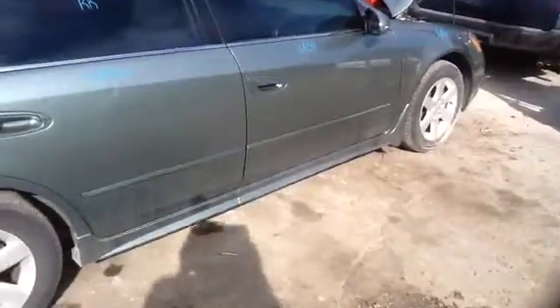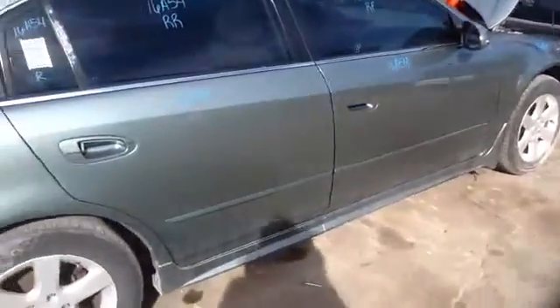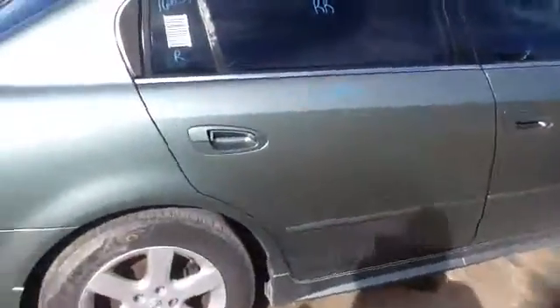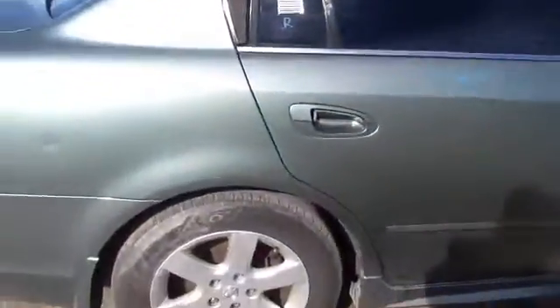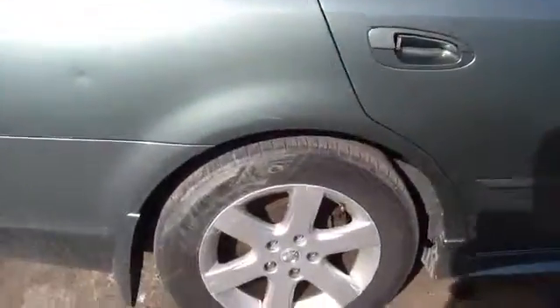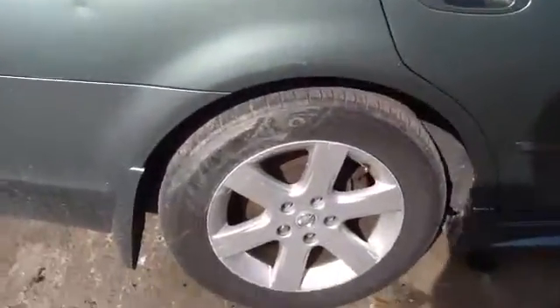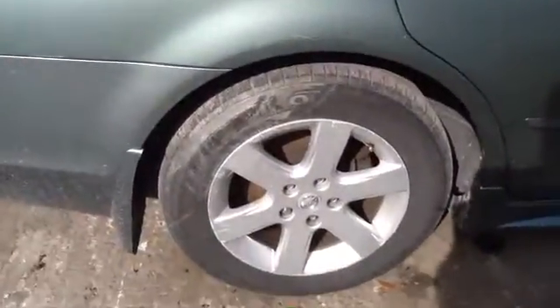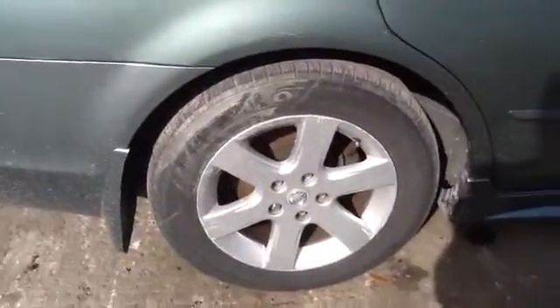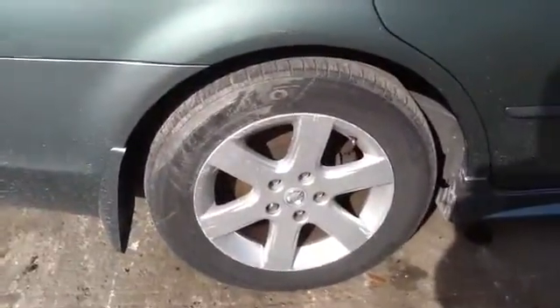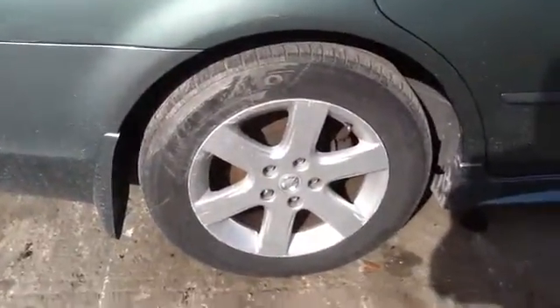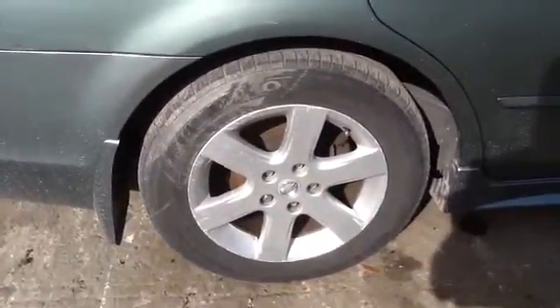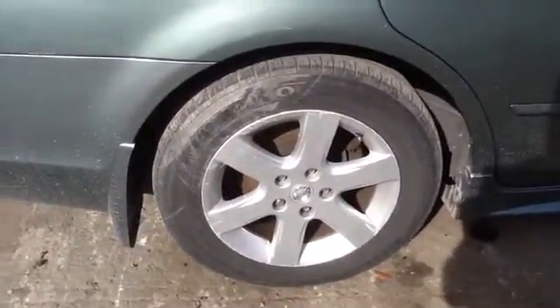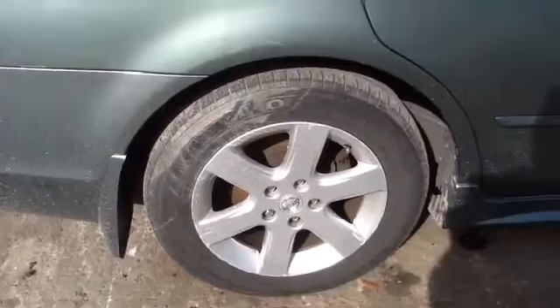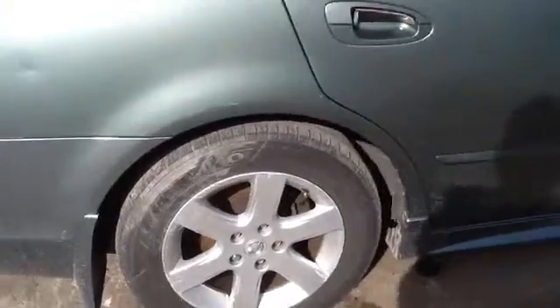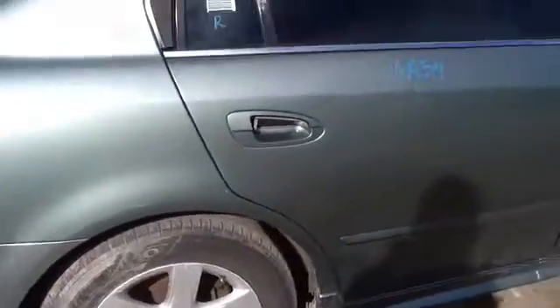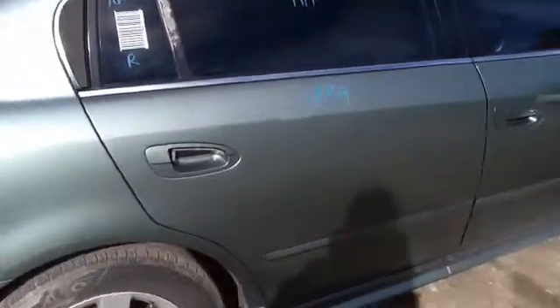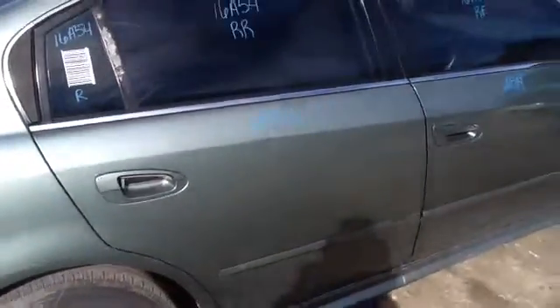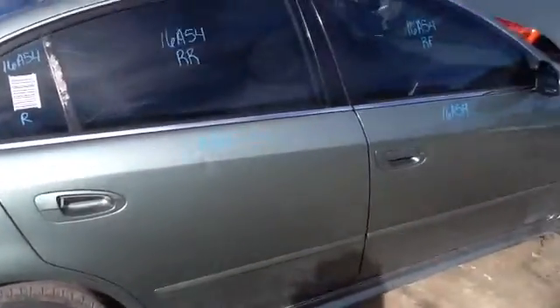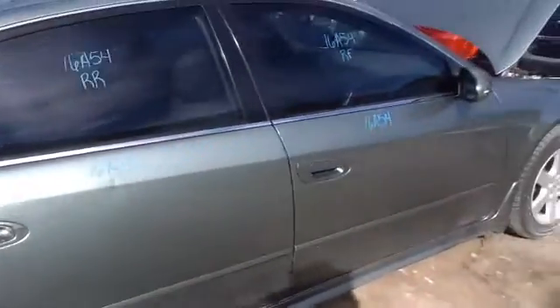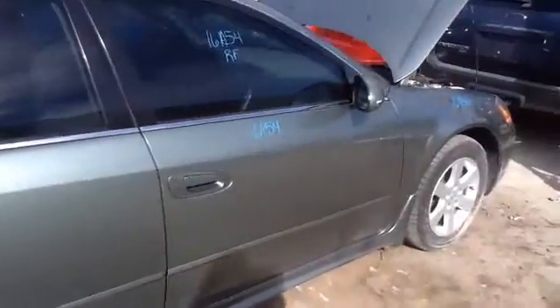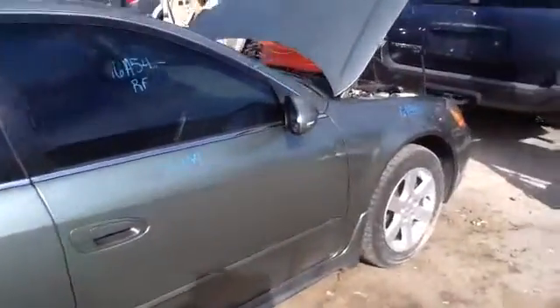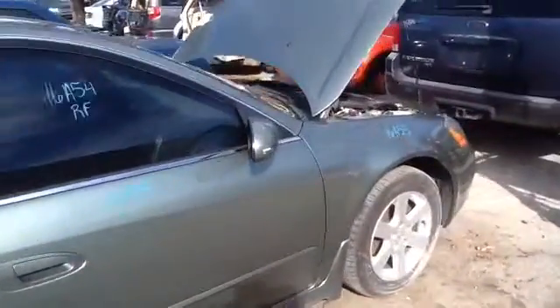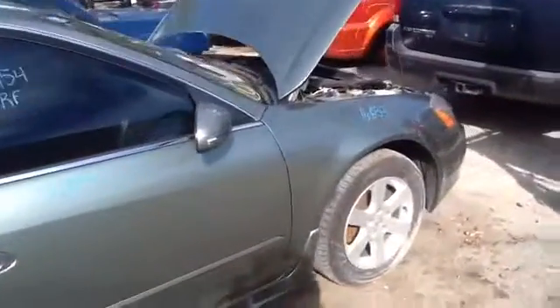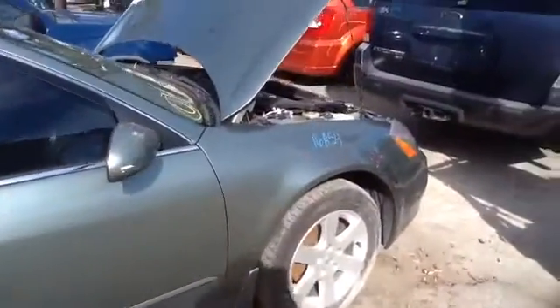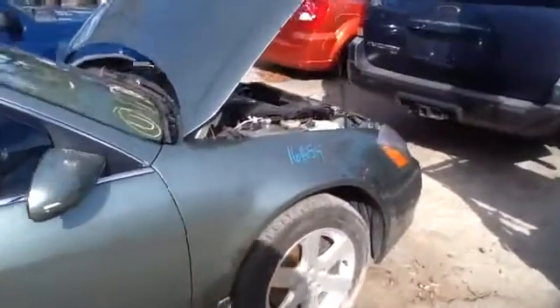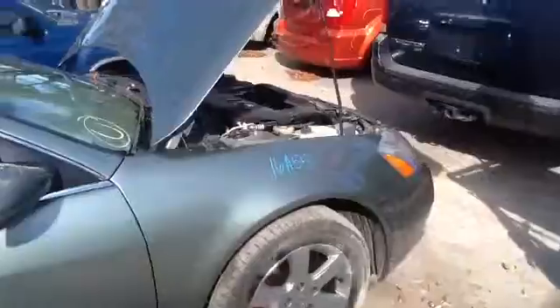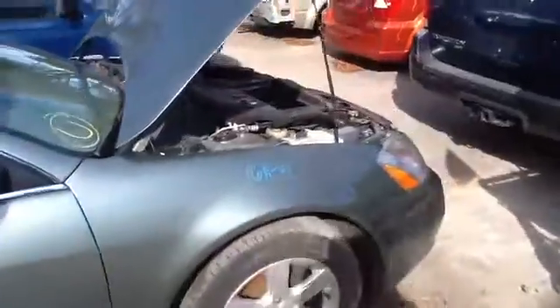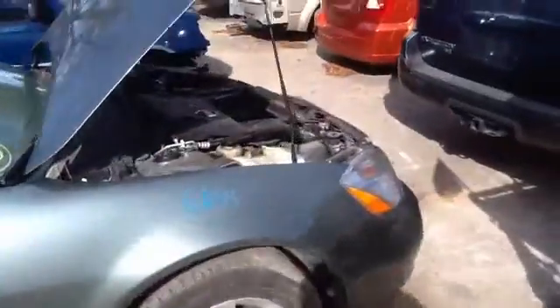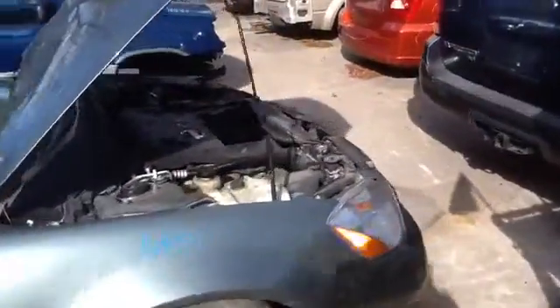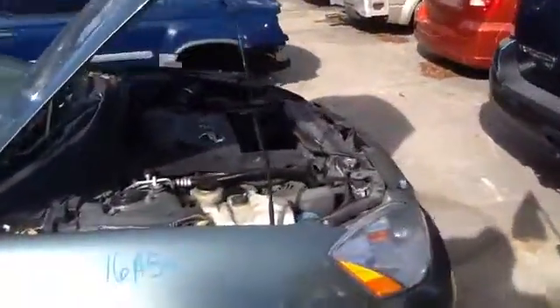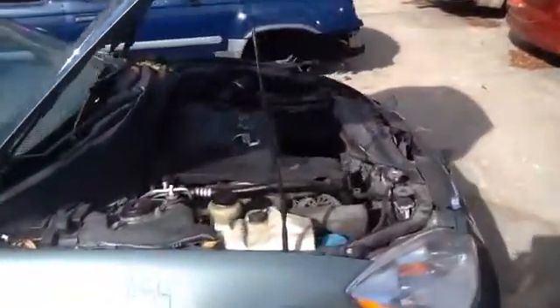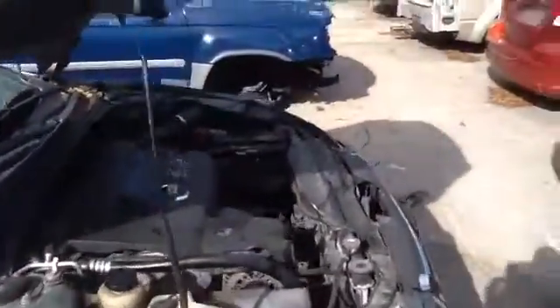We're going to take a look at these factory 16-inch Nissan Altima wheels with tires, passenger side fender, headlight — and let's take a listen to that 2.5.